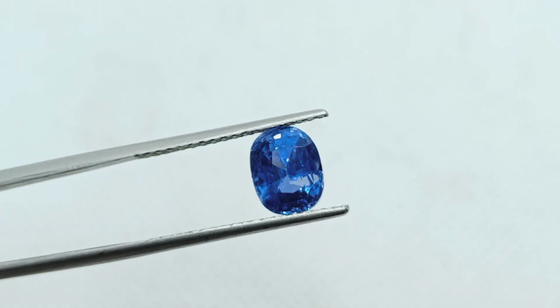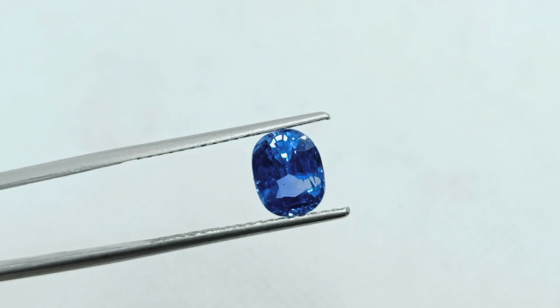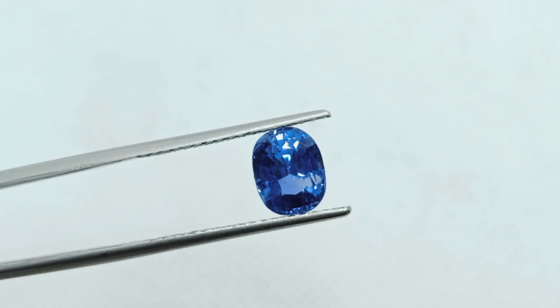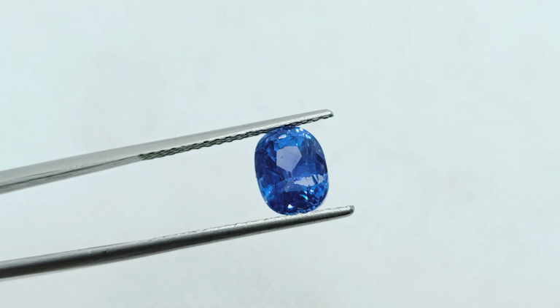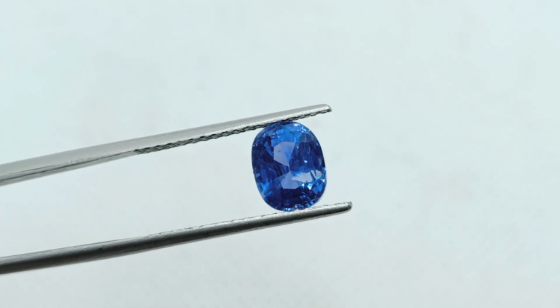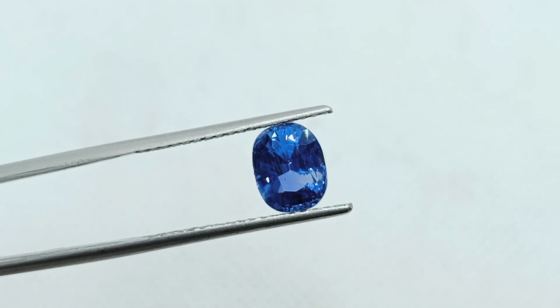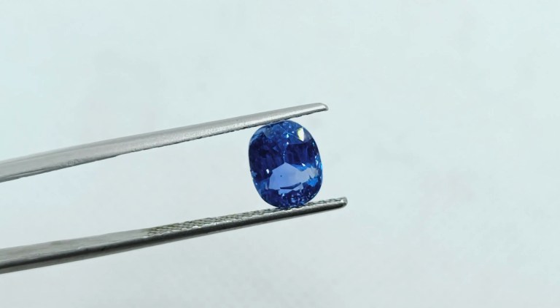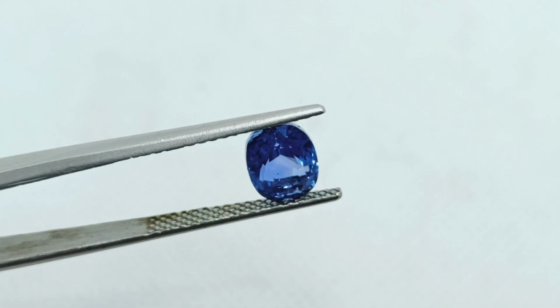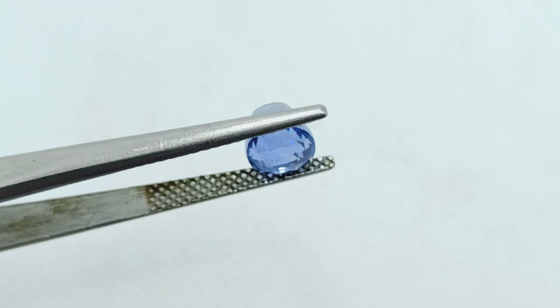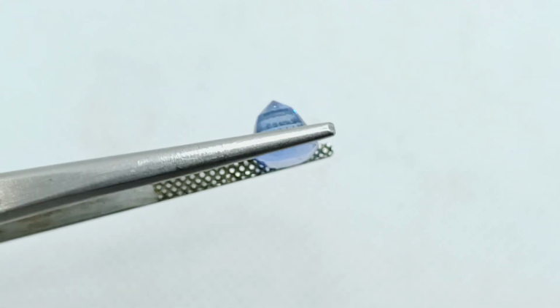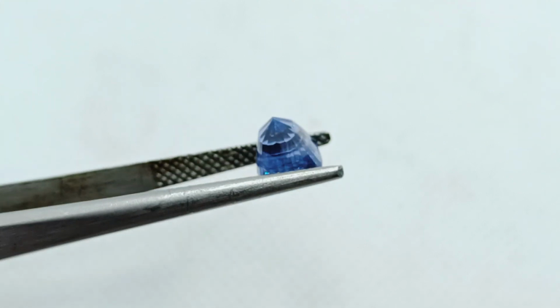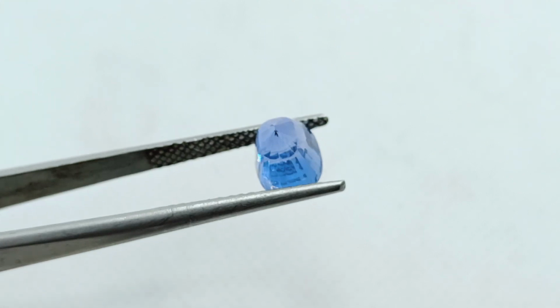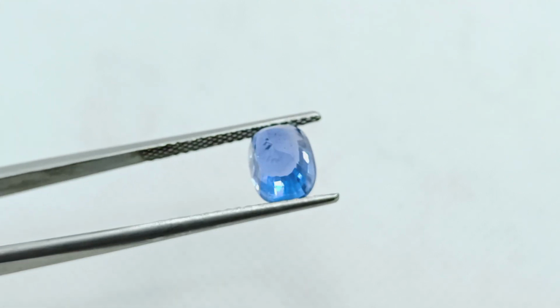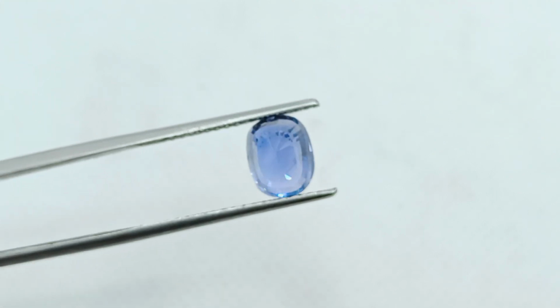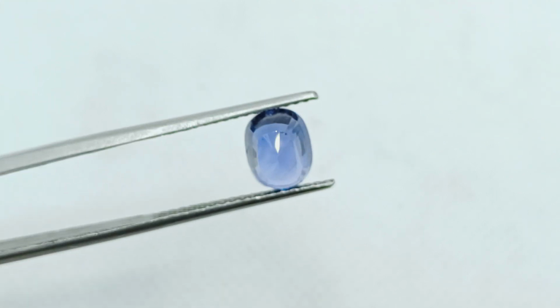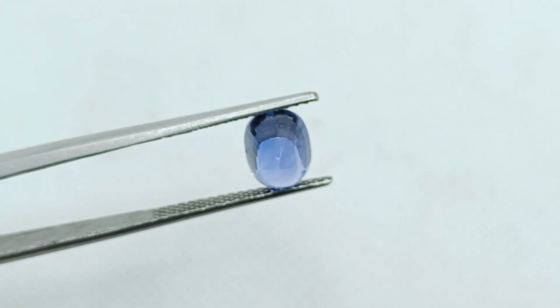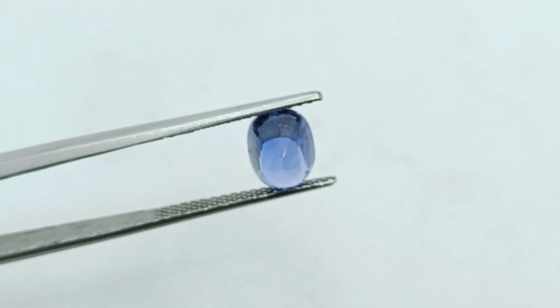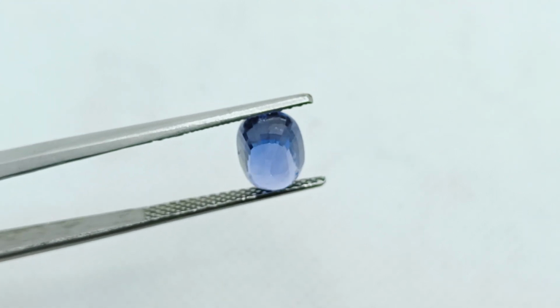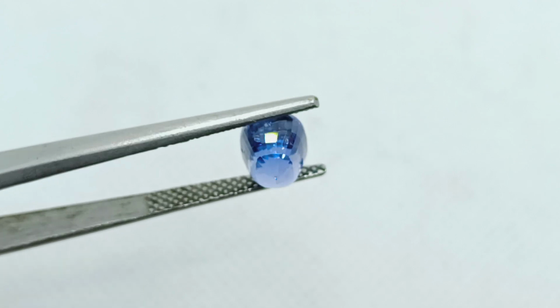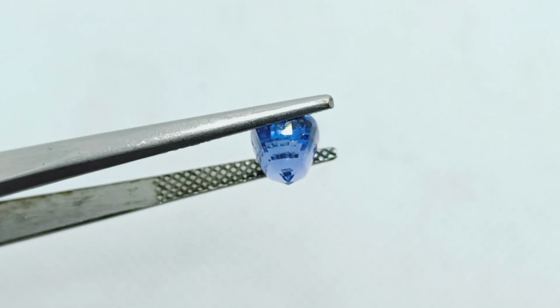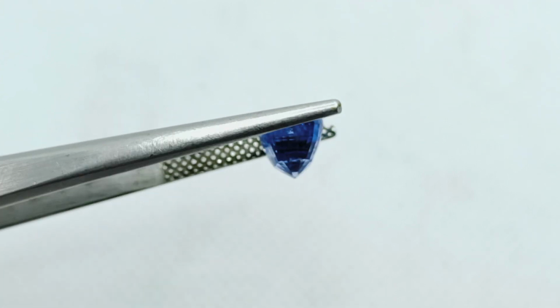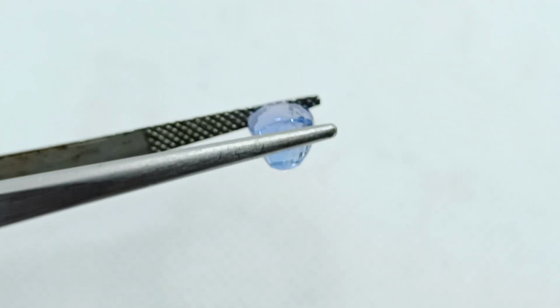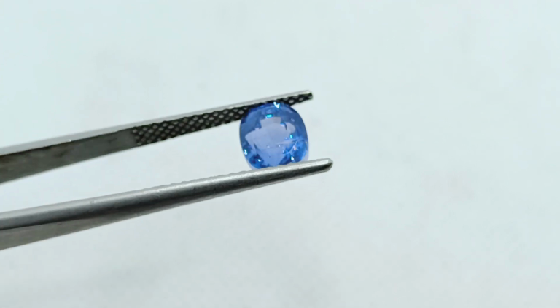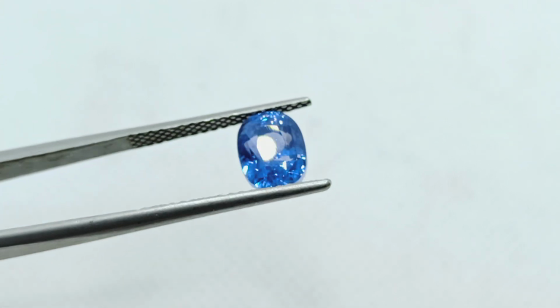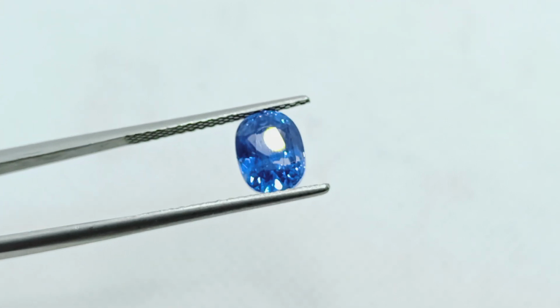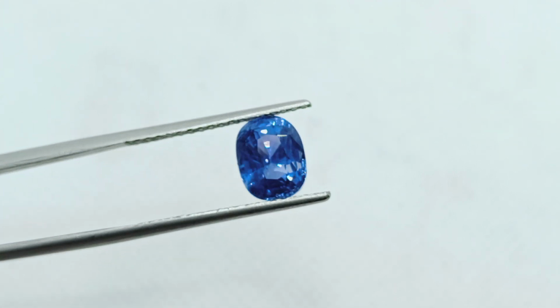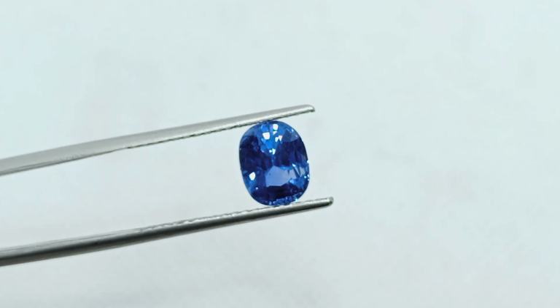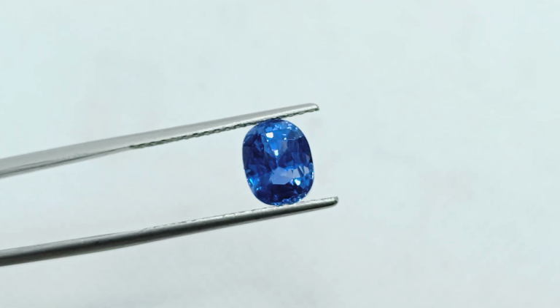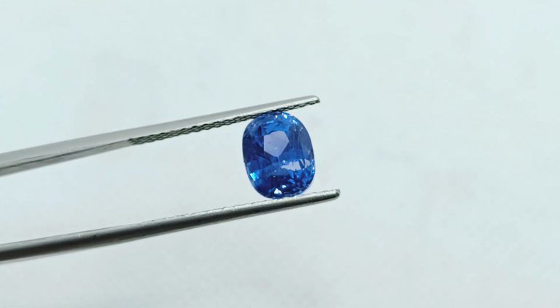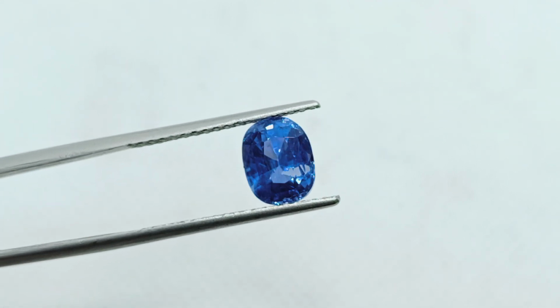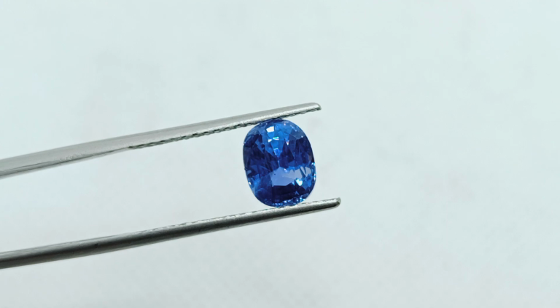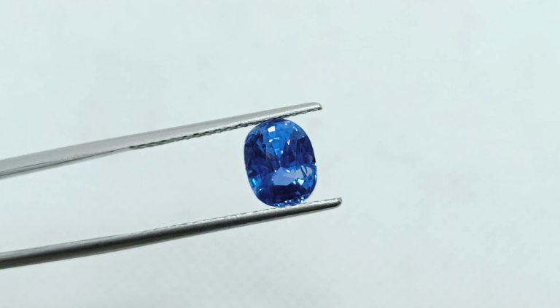For buying this sapphire and many more pieces like this, do visit our website venusjwellers.com — your largest online gemstone inventory. Thank you.